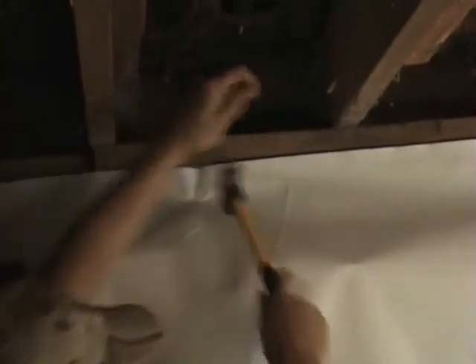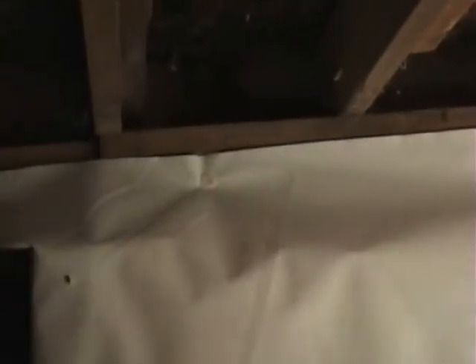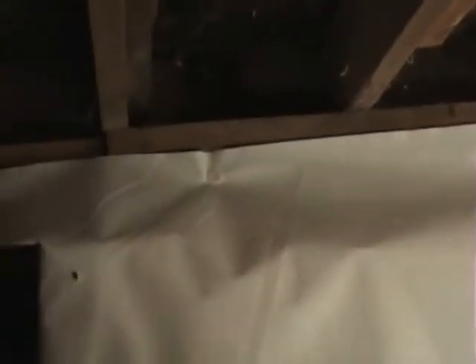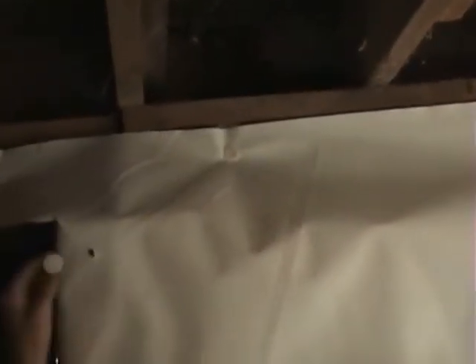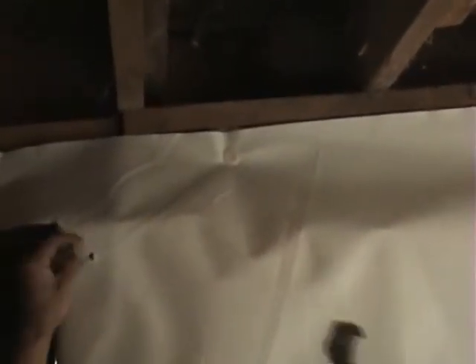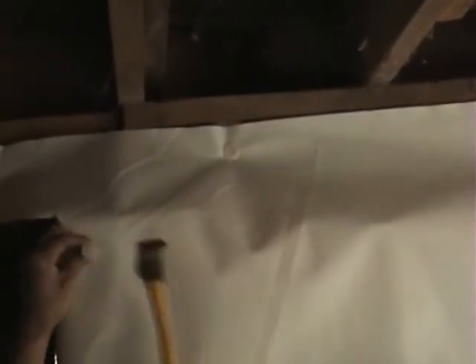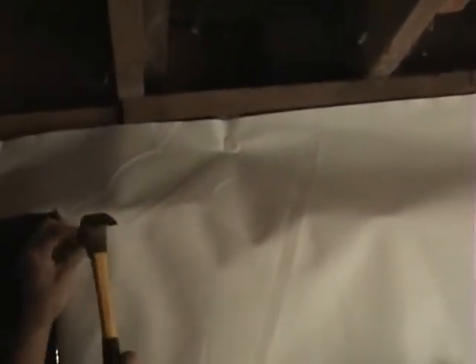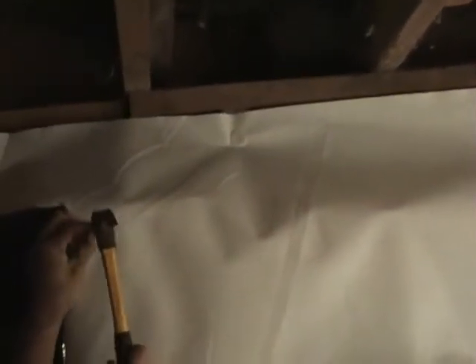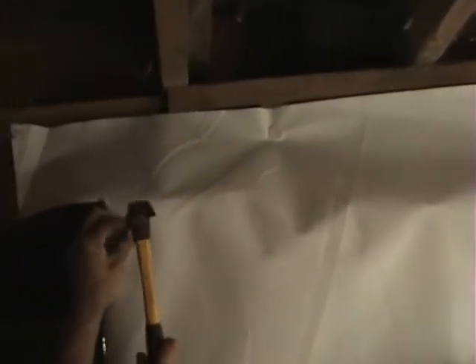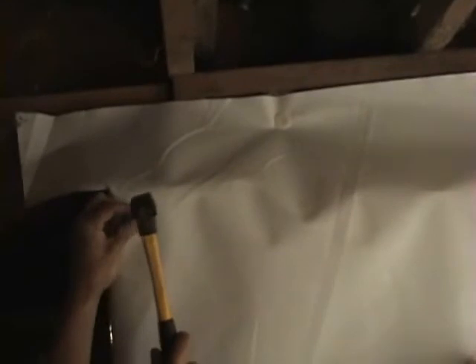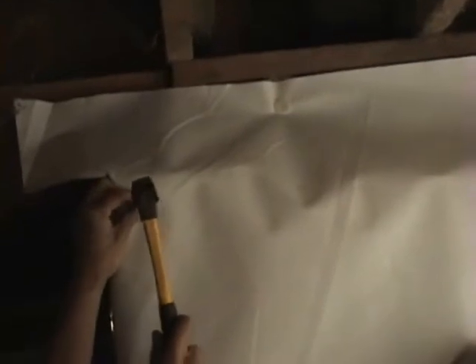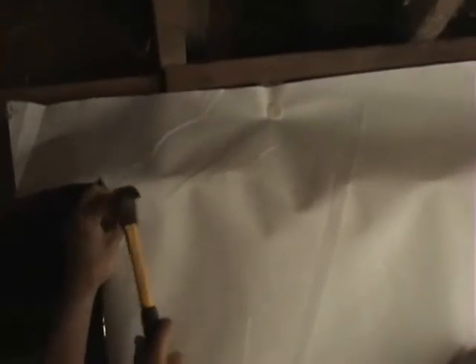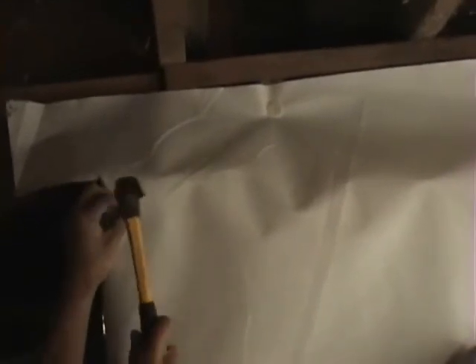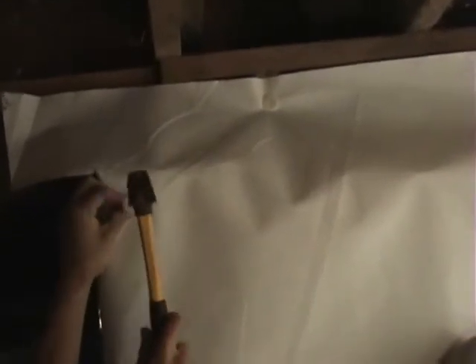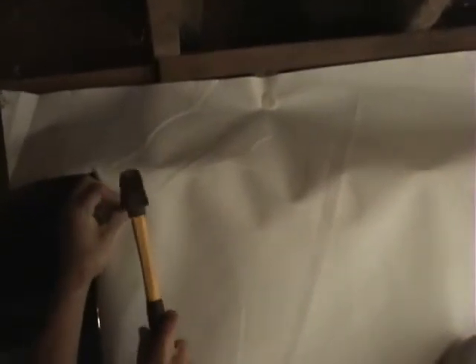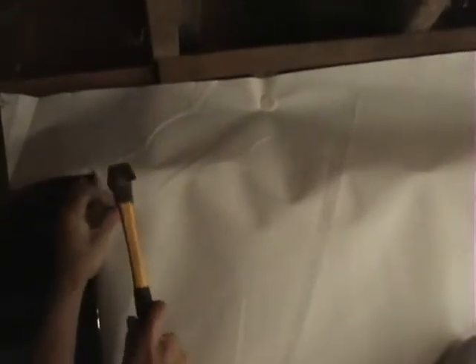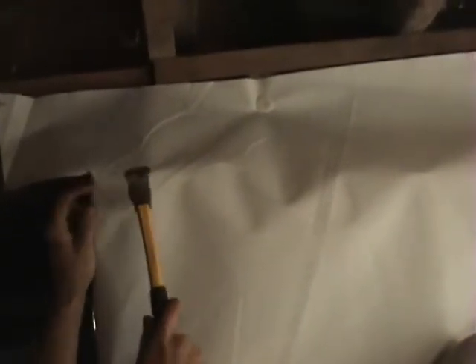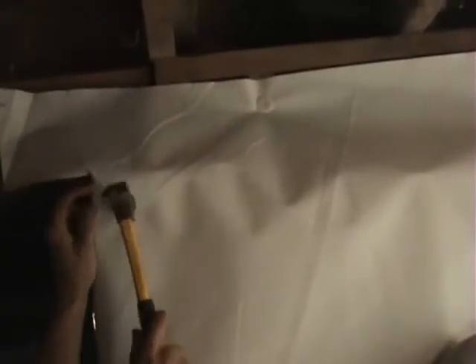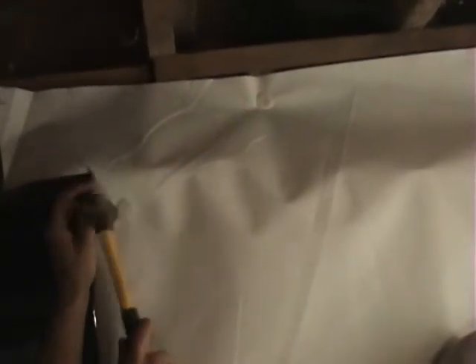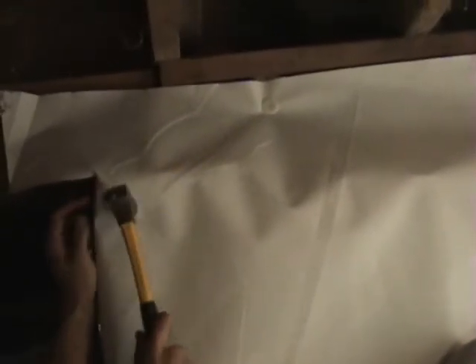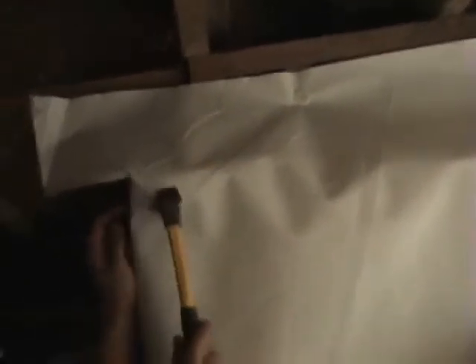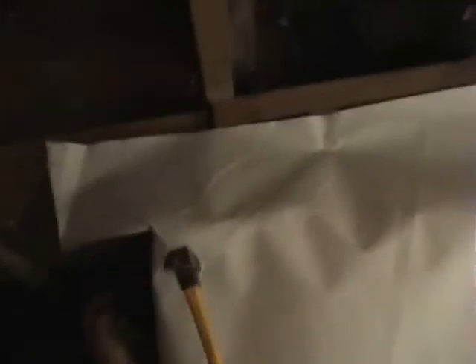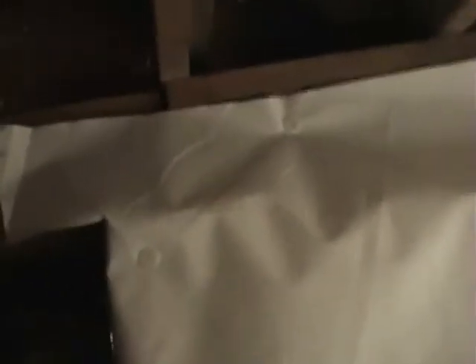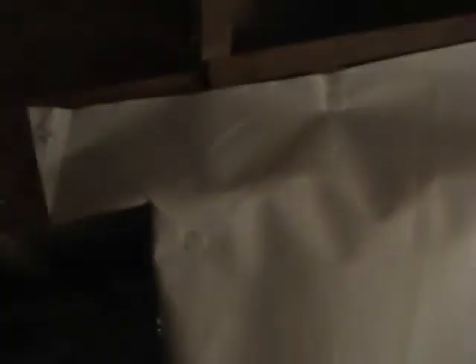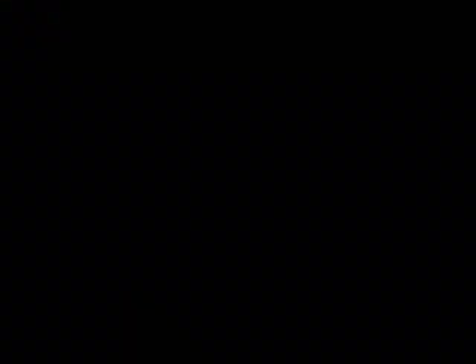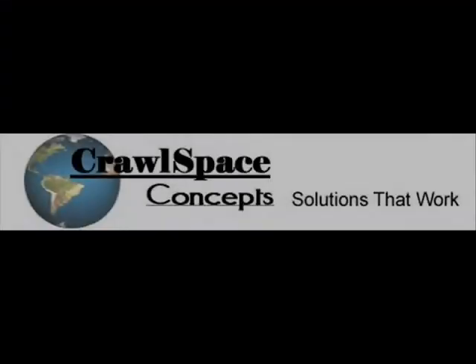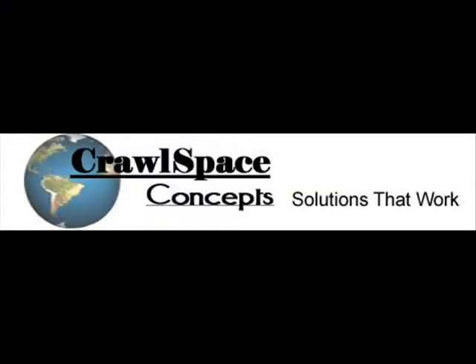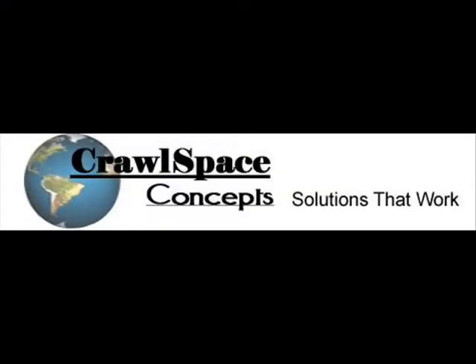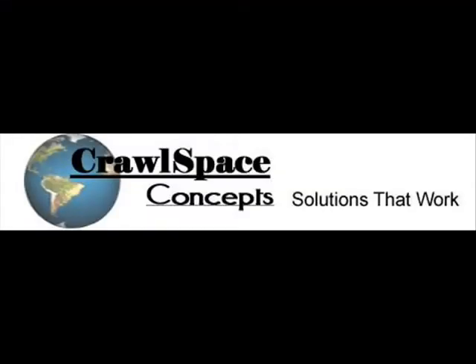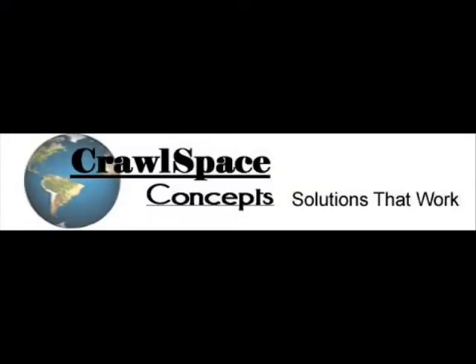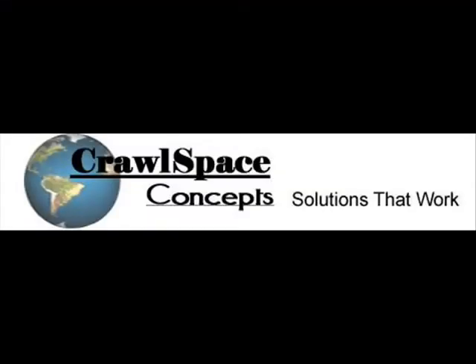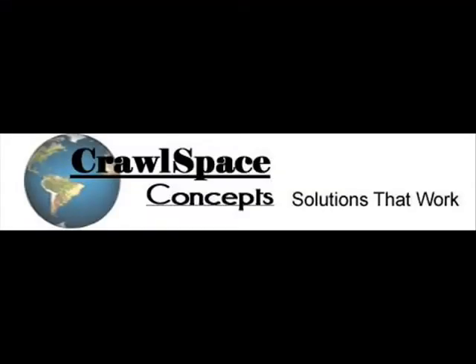Finishing up the last of the pins — that pretty much gives you a good feel for it. You do this all the way around and that holds up the dry space permanently.